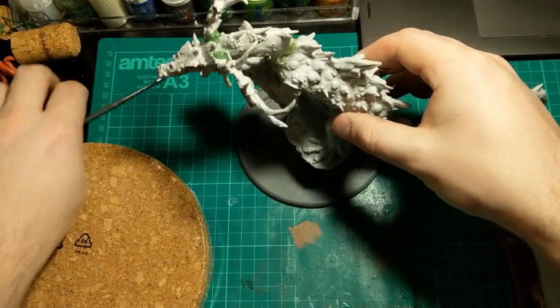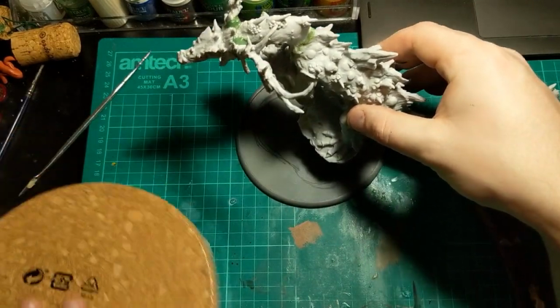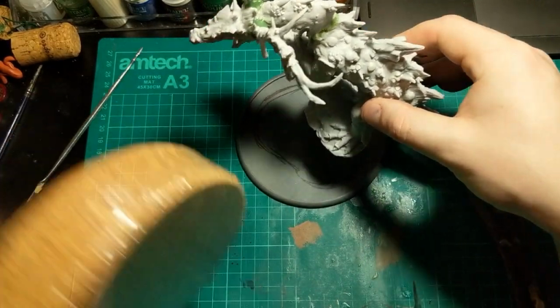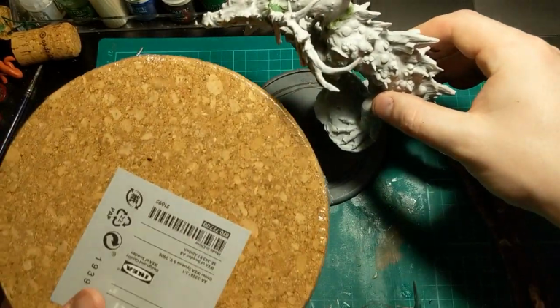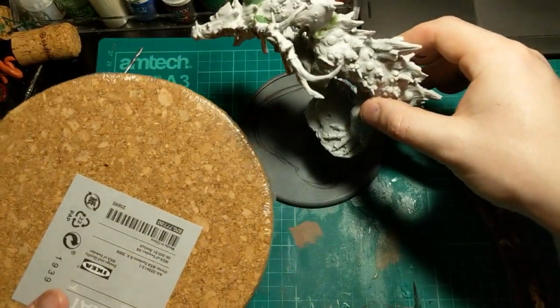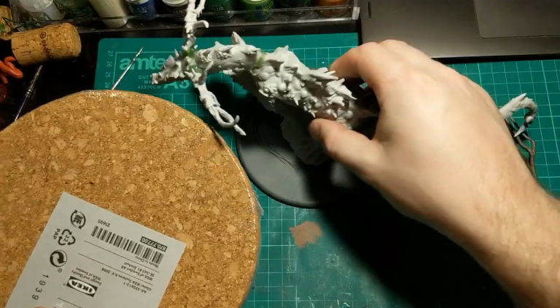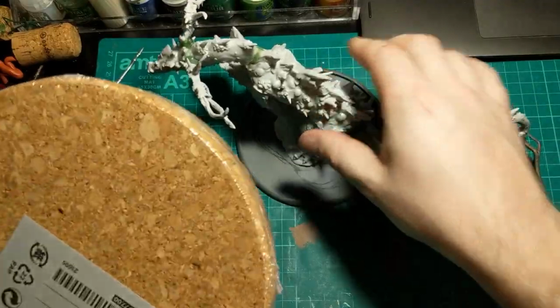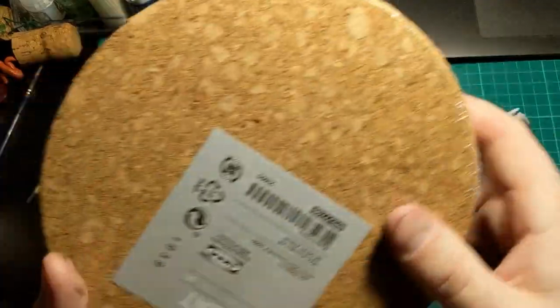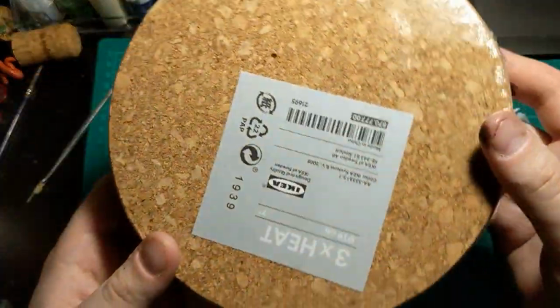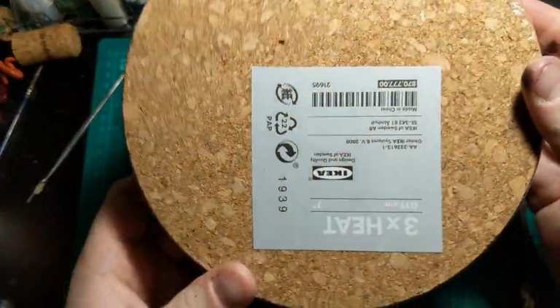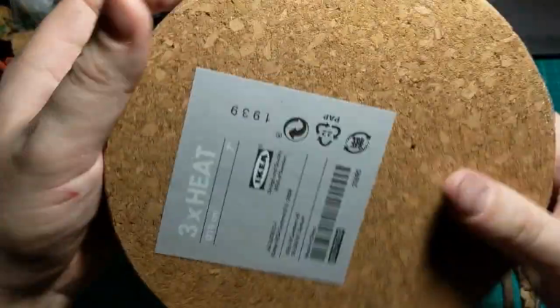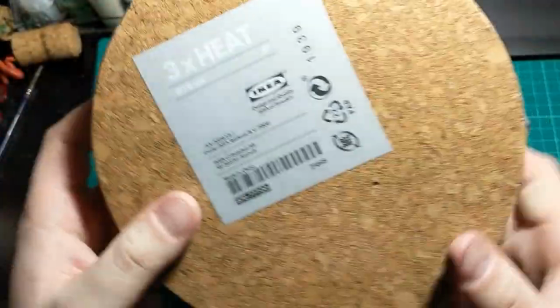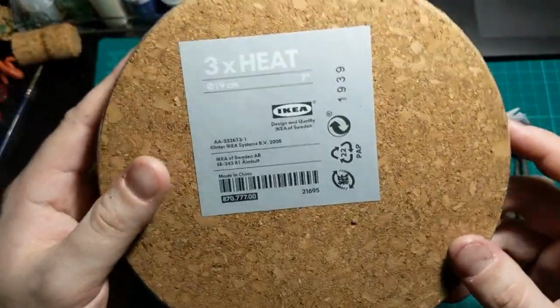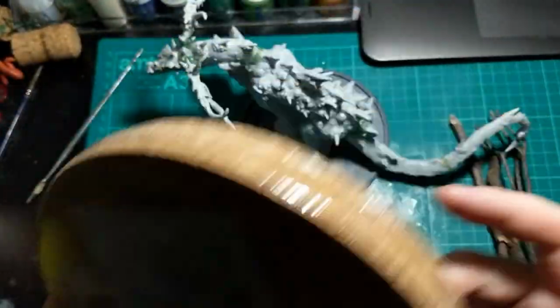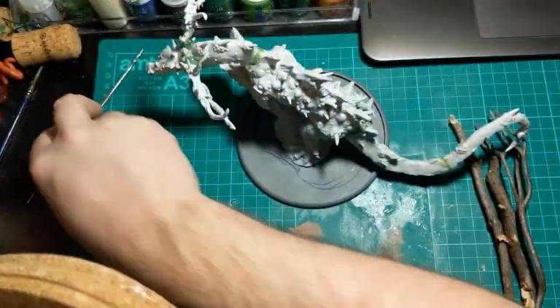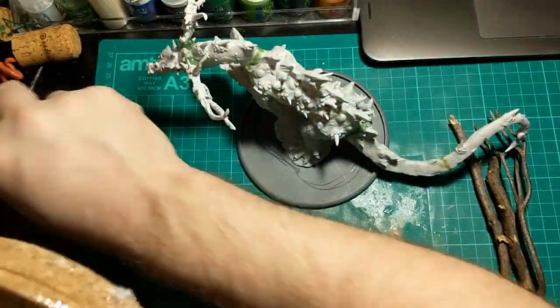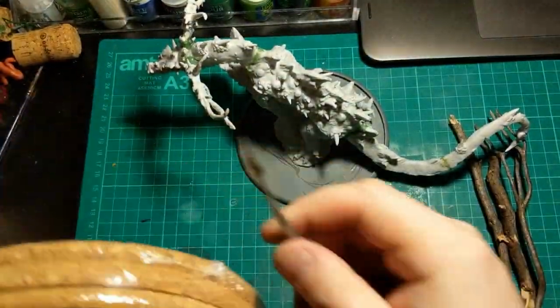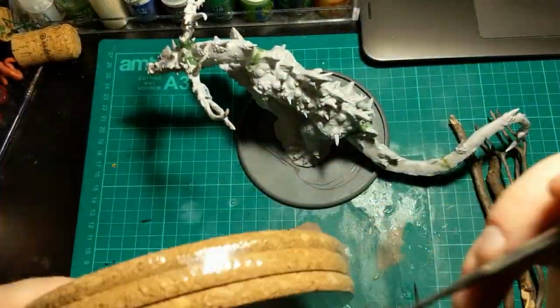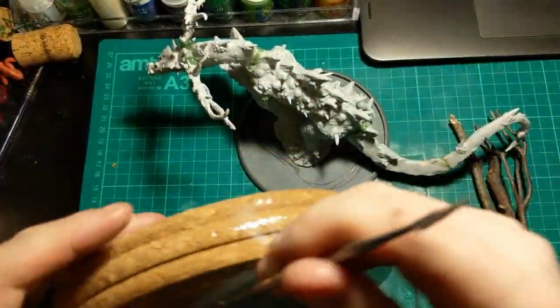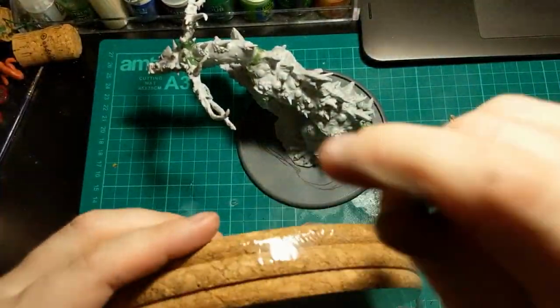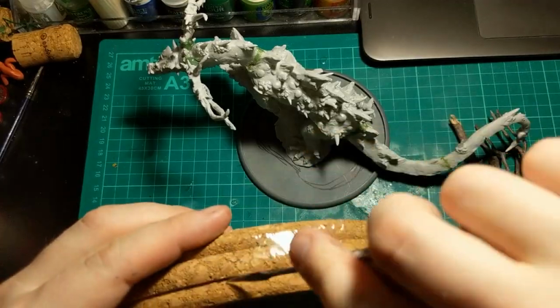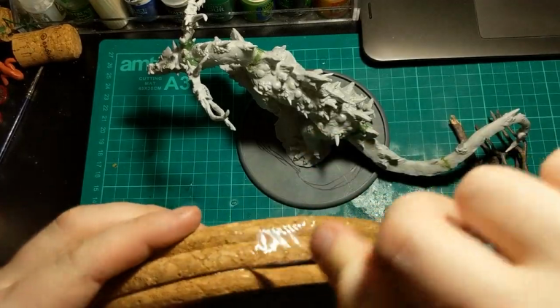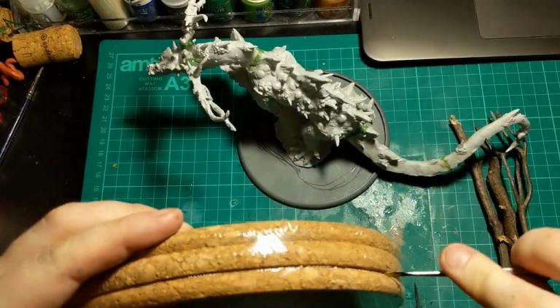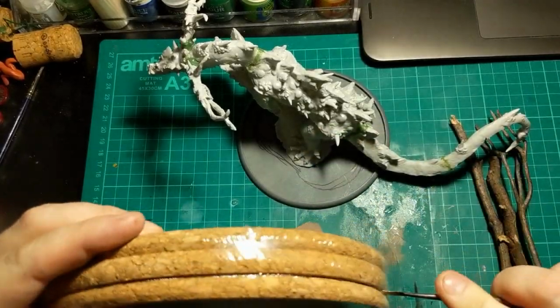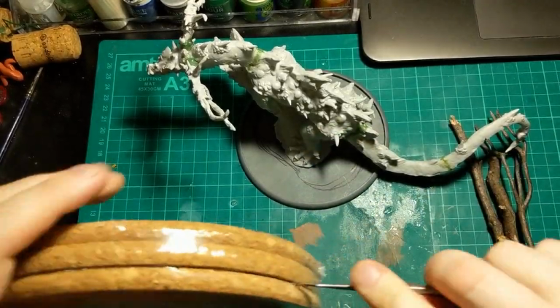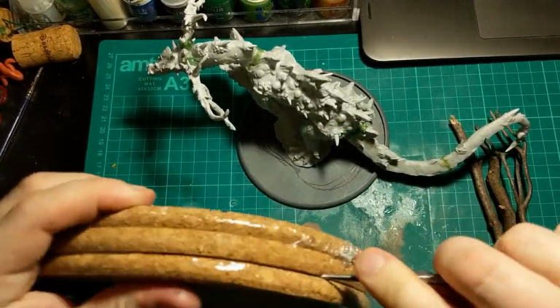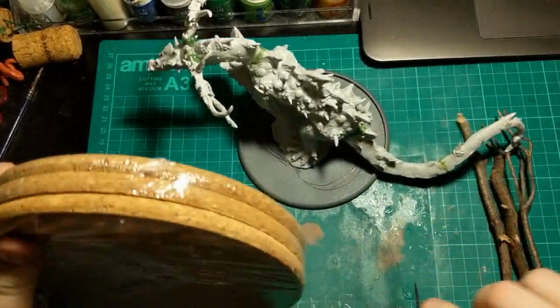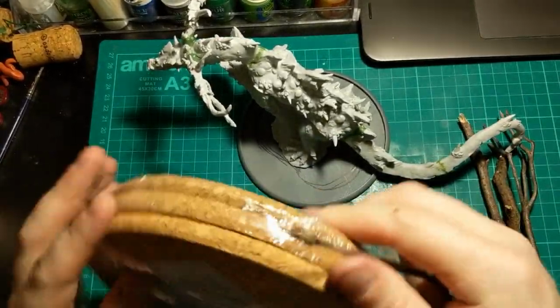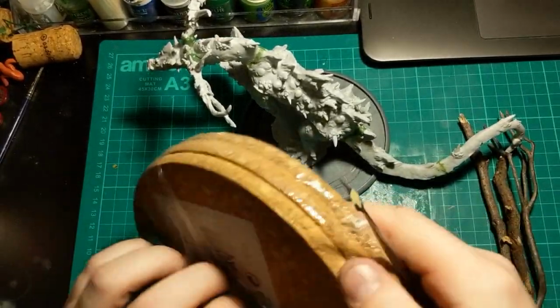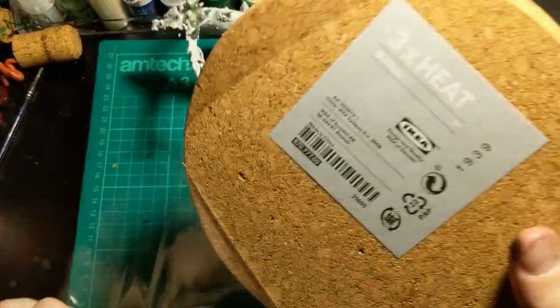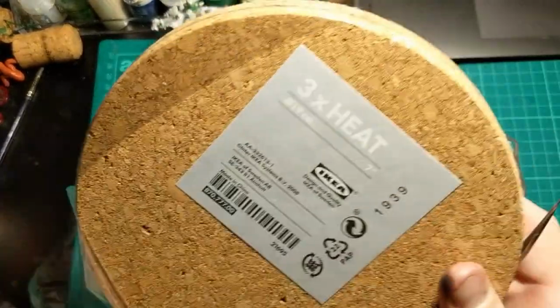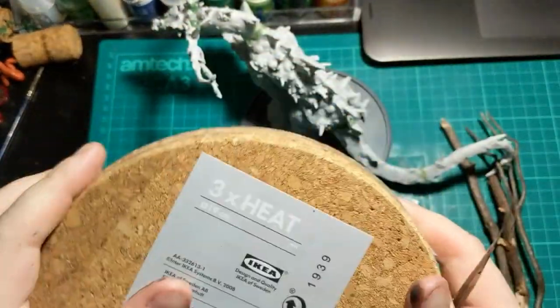To help with that, I've got these cork mats from IKEA — only a couple of quid. And they'll be the majority of the building we're going to do.